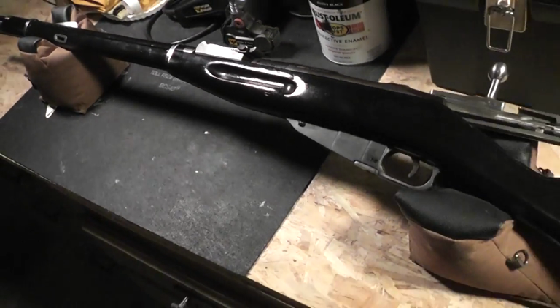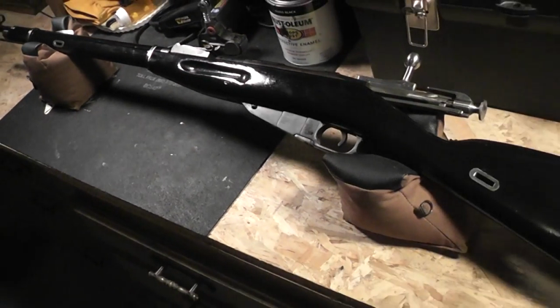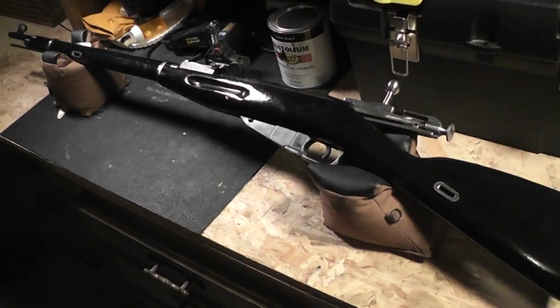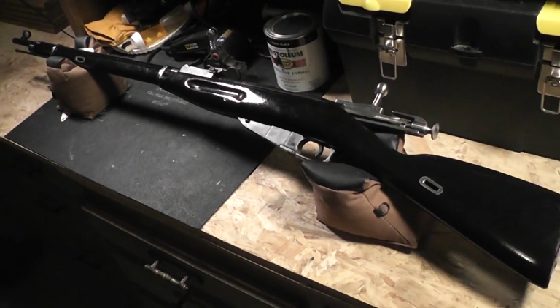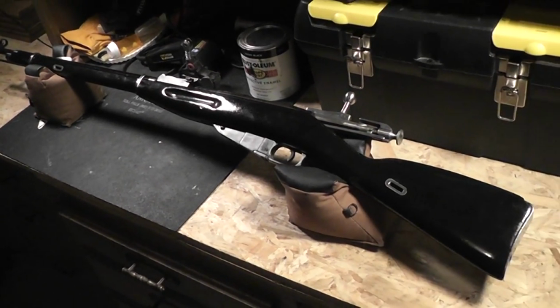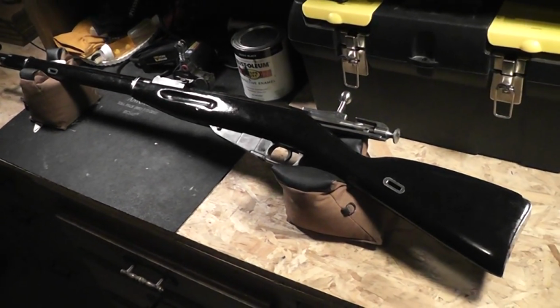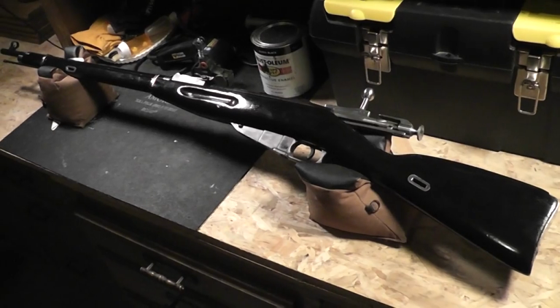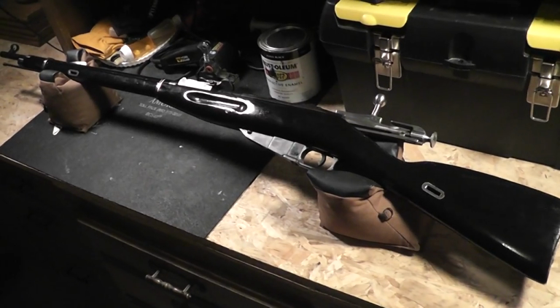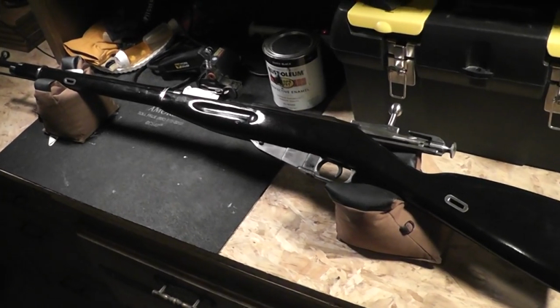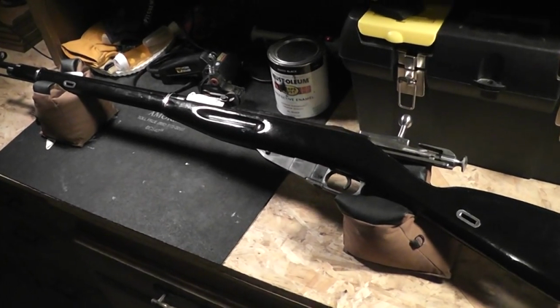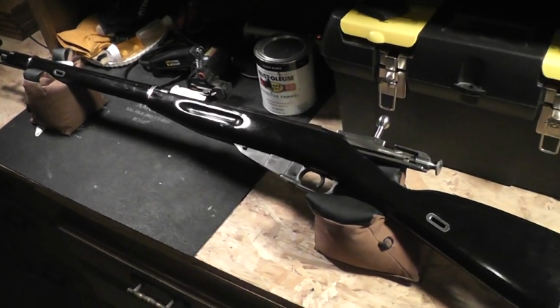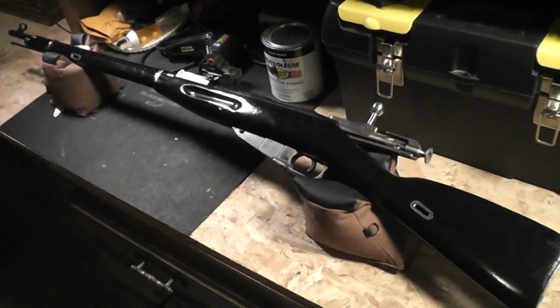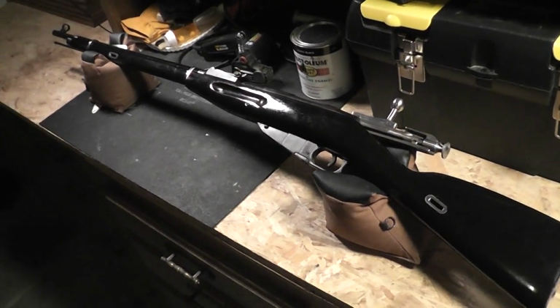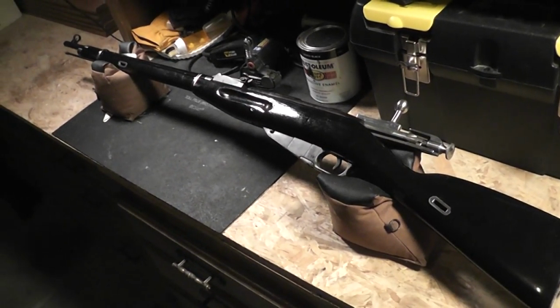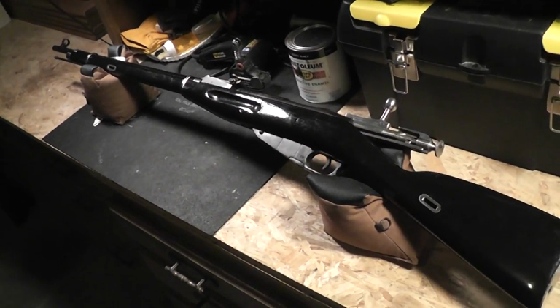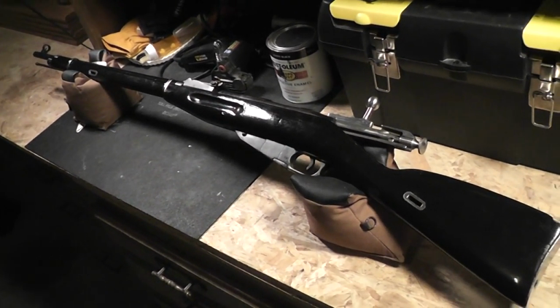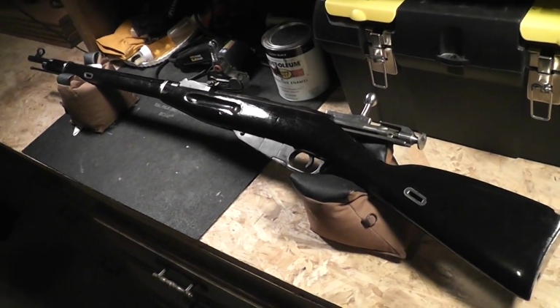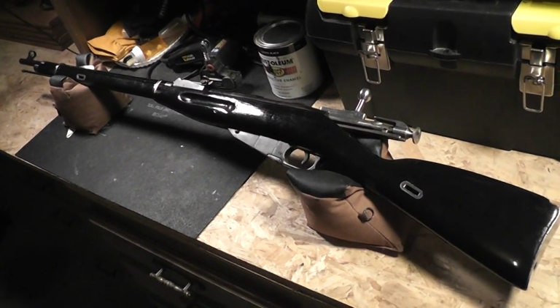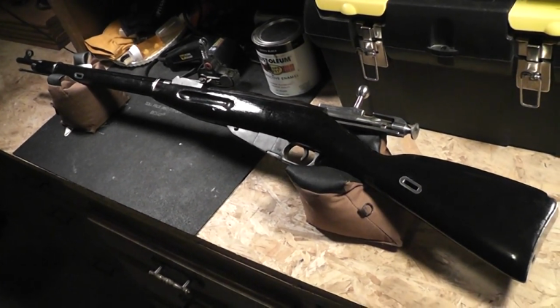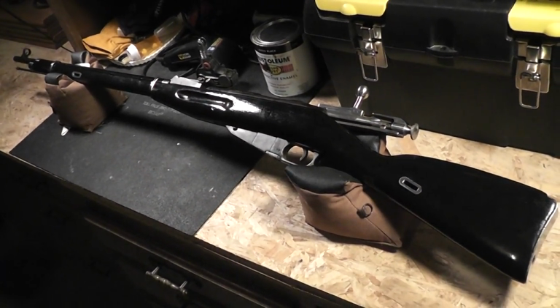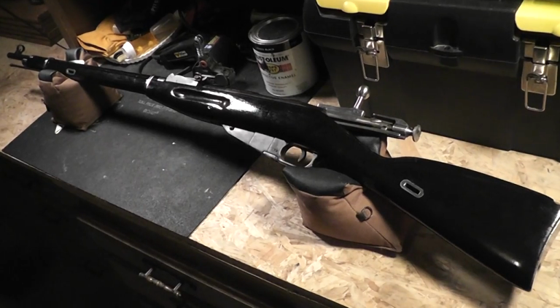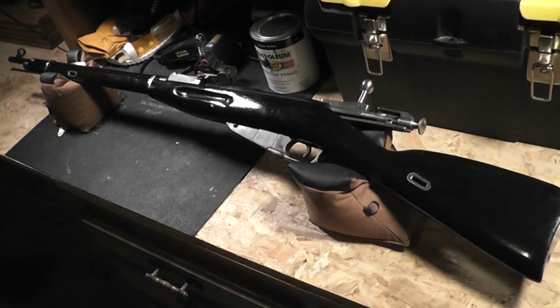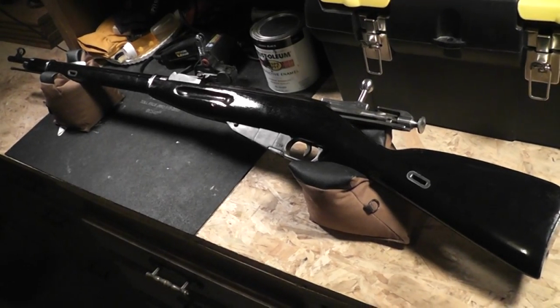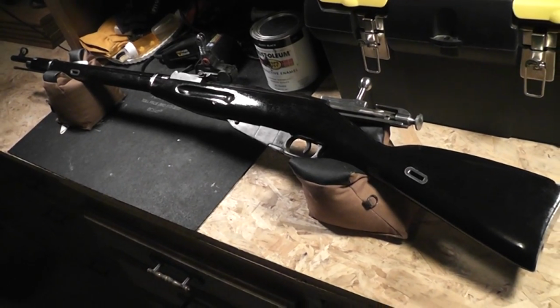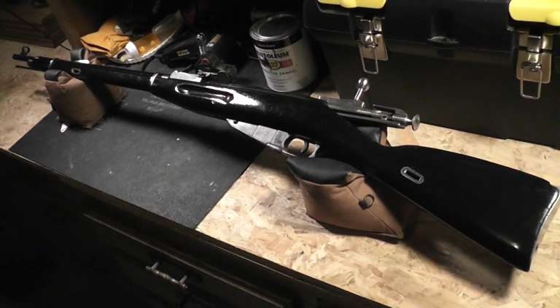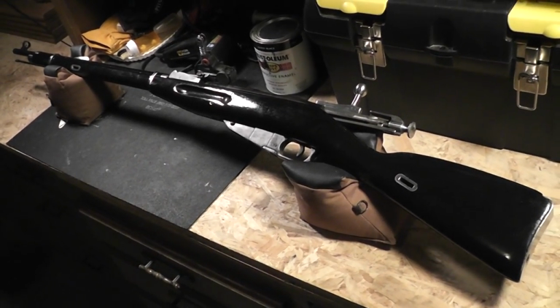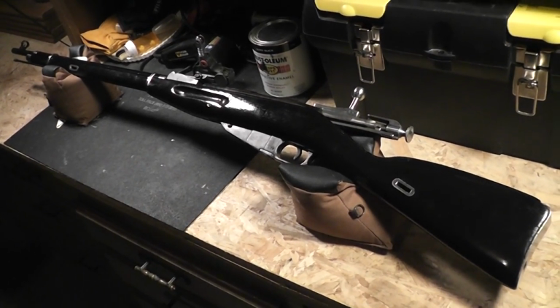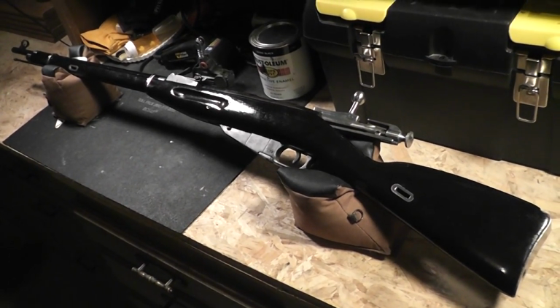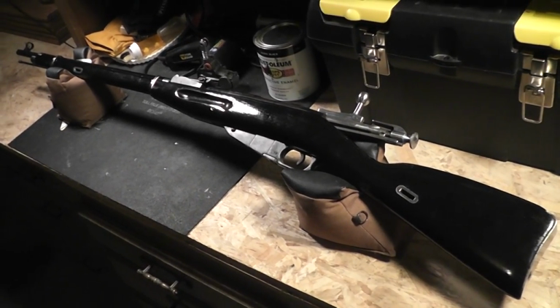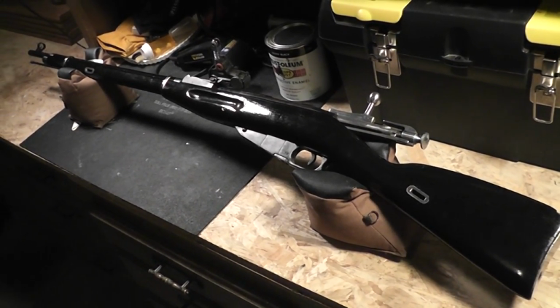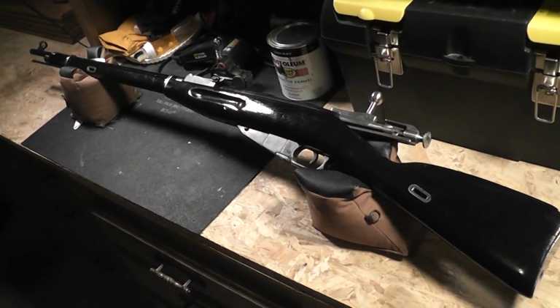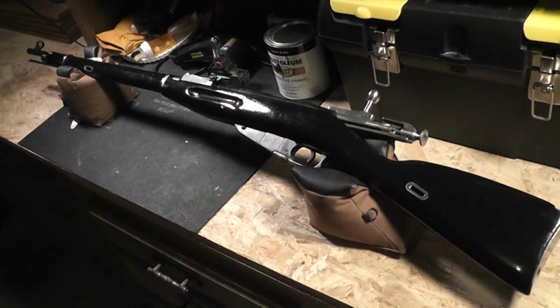So guys, that is how the gorgeous Executioner Nagant was created. I hope this video has been helpful to you. This has been Vlog Thursday. I'm the Lay Boy Scout. Thanks for watching. See you on the next one.